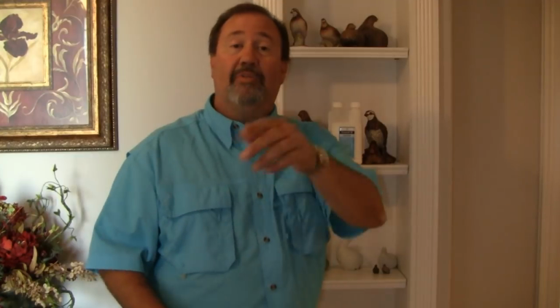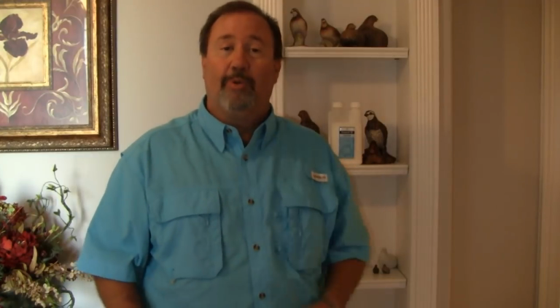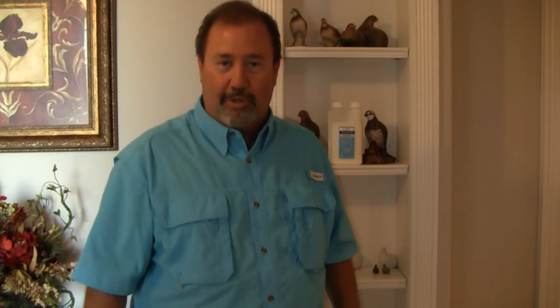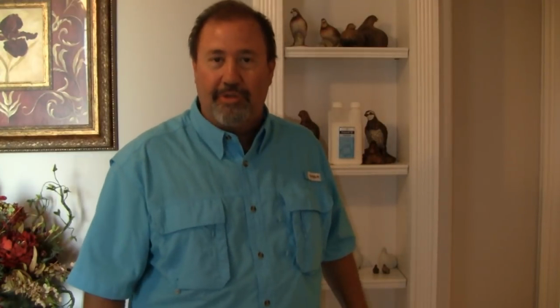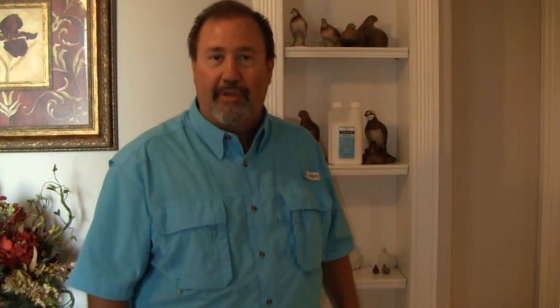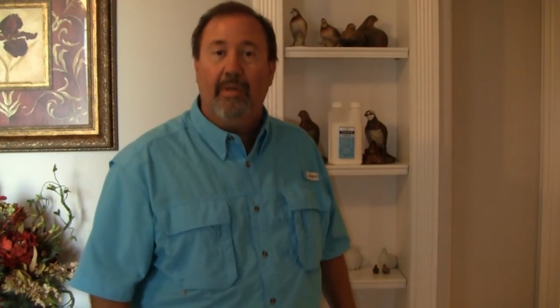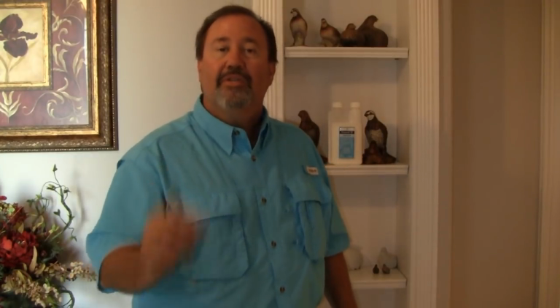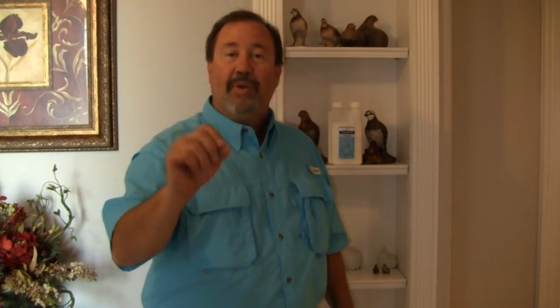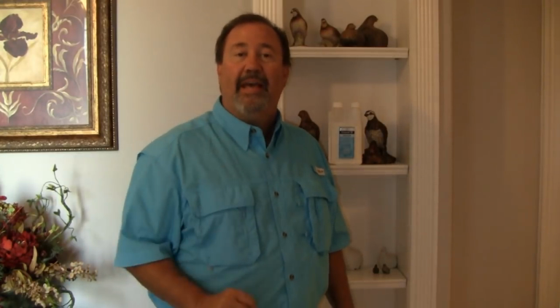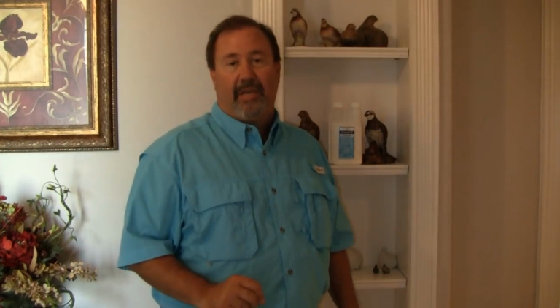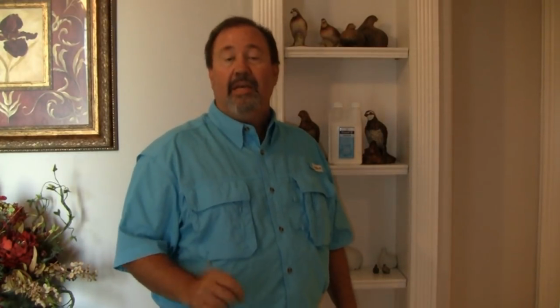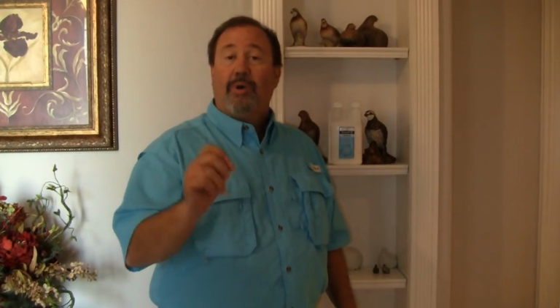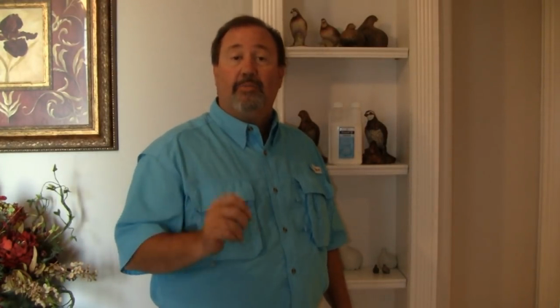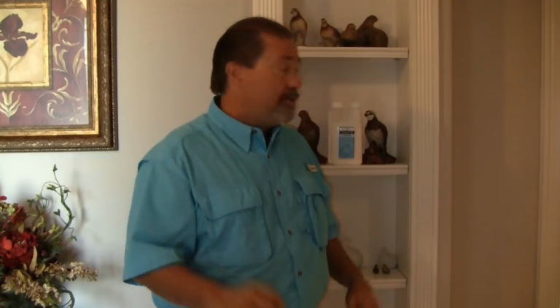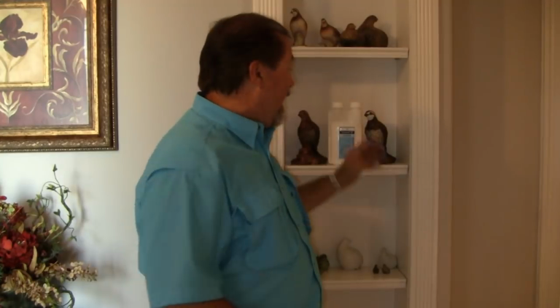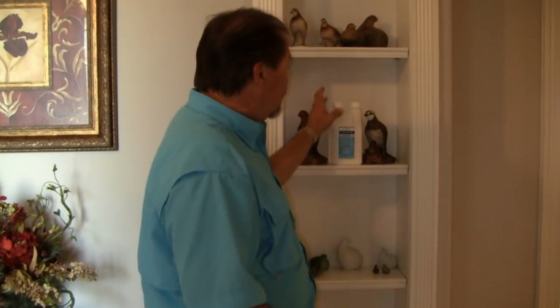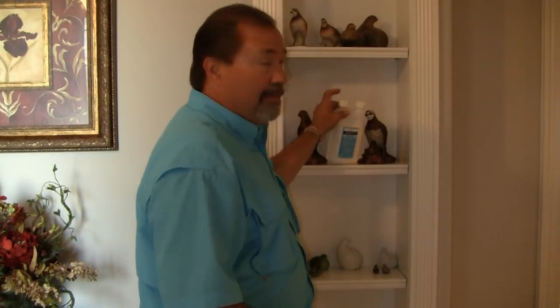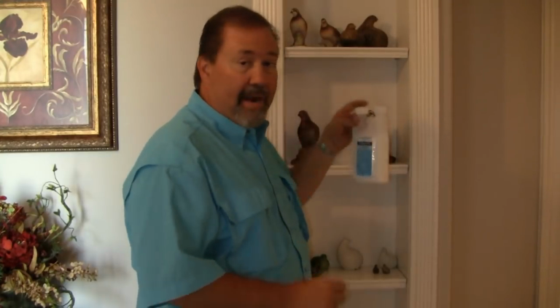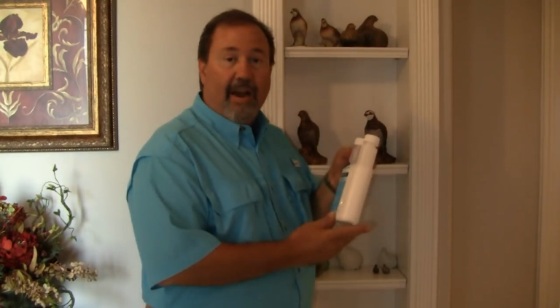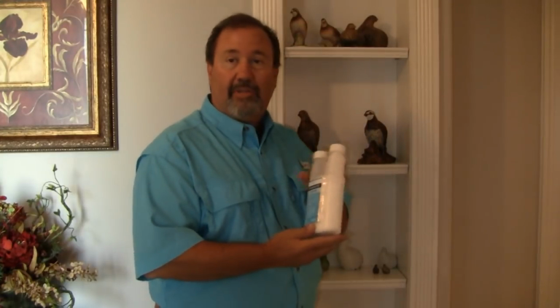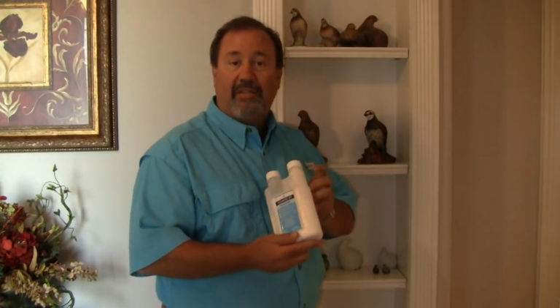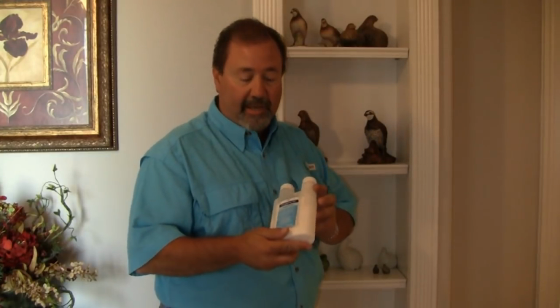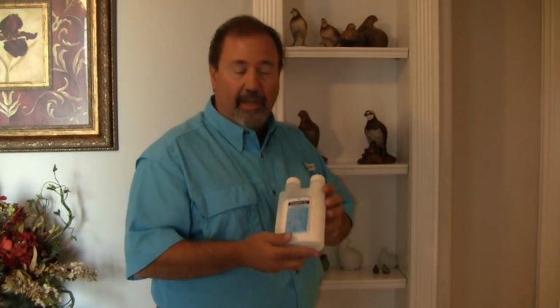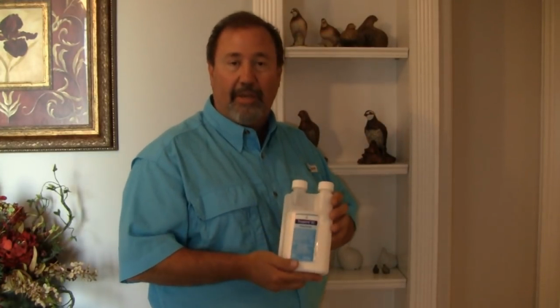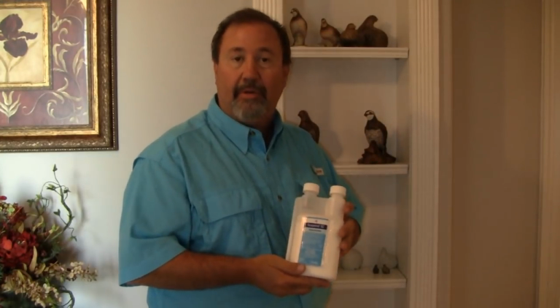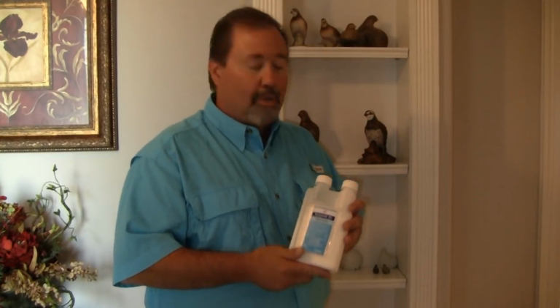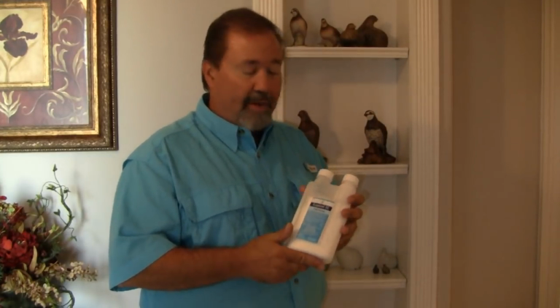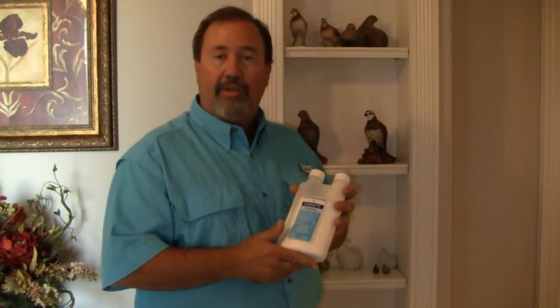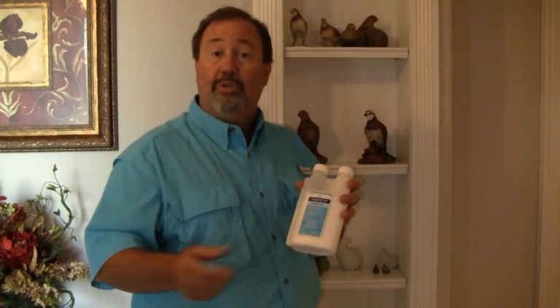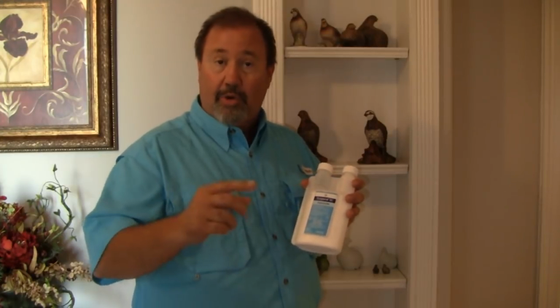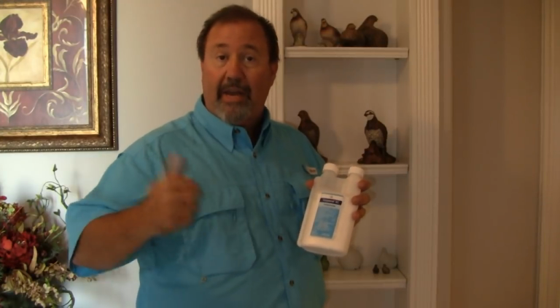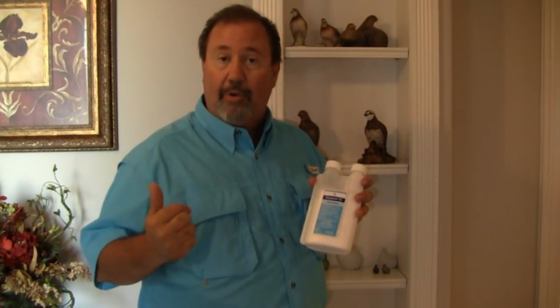My name is Keith McCoy with Solutions Self-Chem. Suspend SC — this product is brought to you by Bayer Environmental Science. Contains Deltamethrin. Great product to use indoor and outdoor.